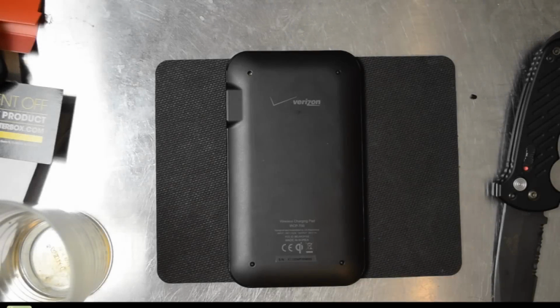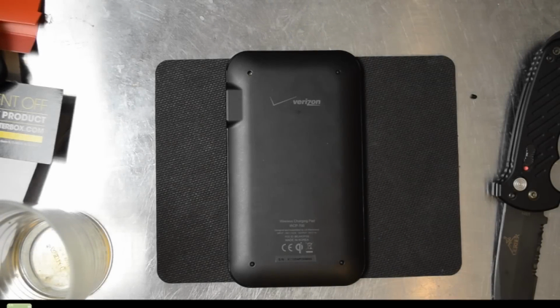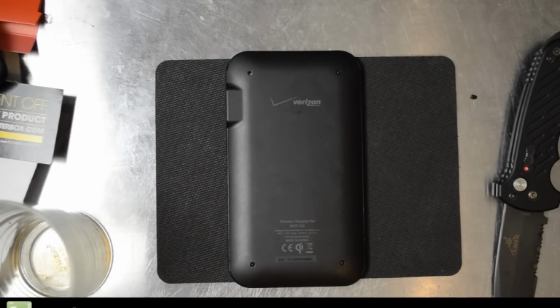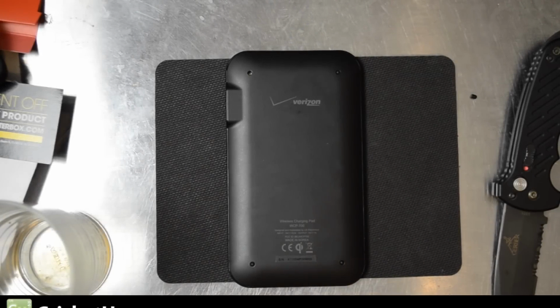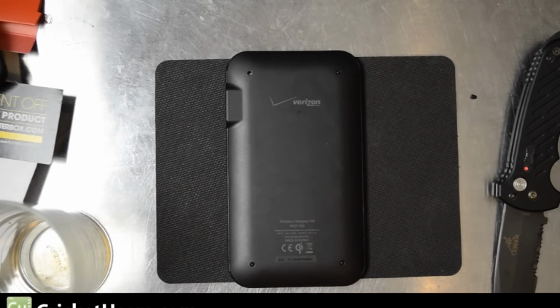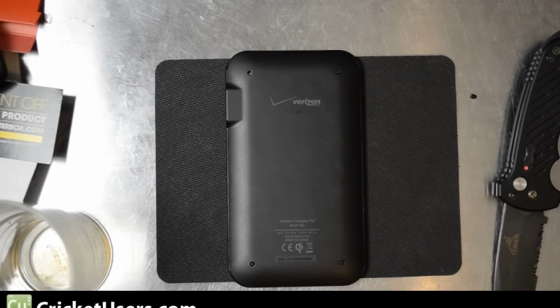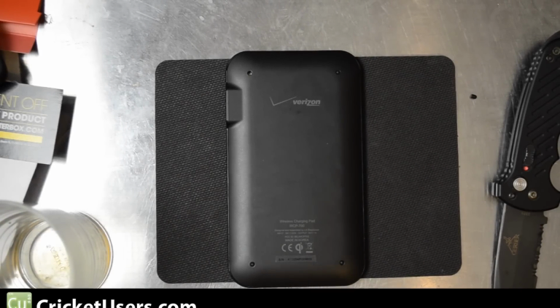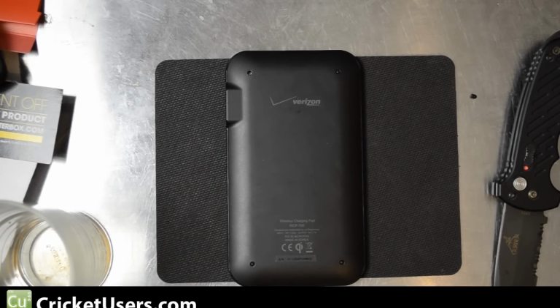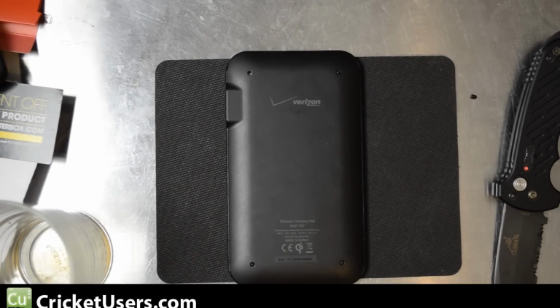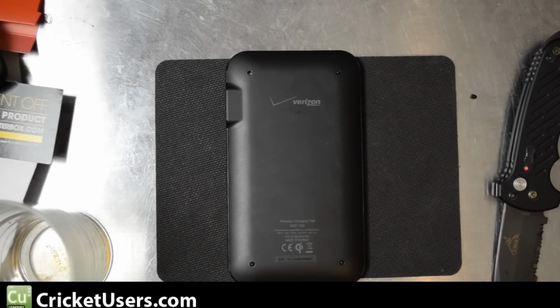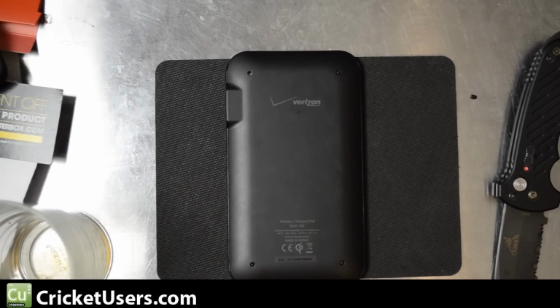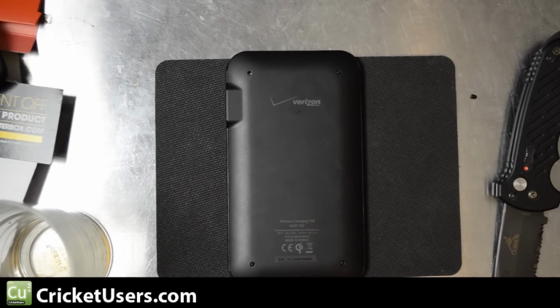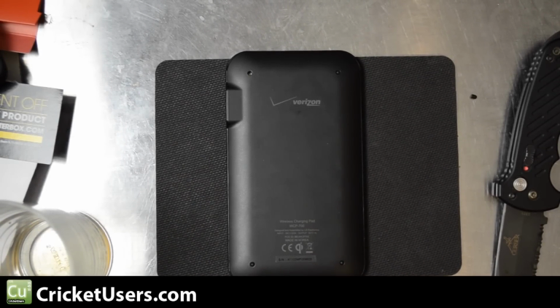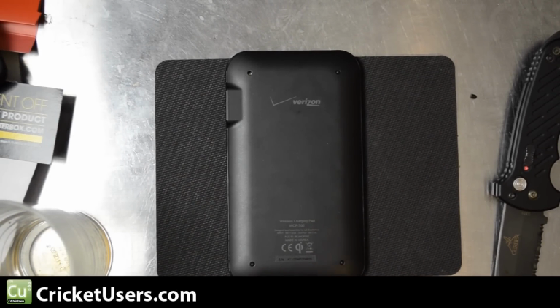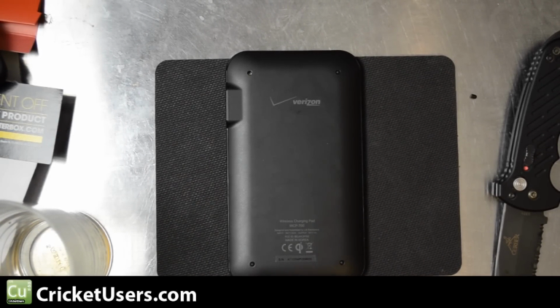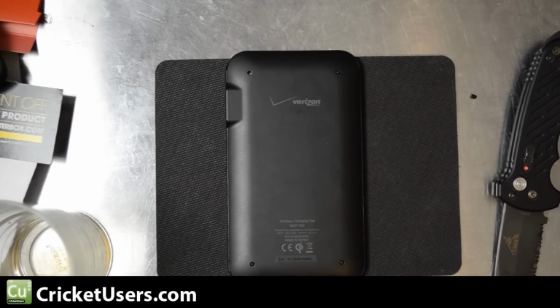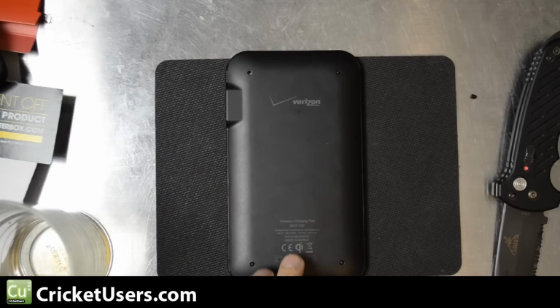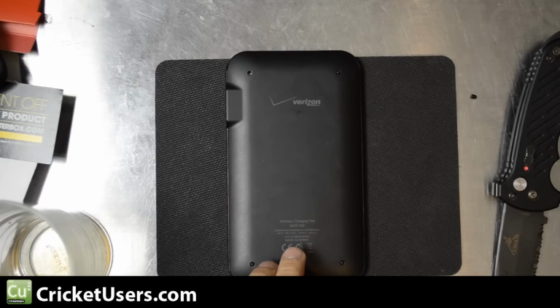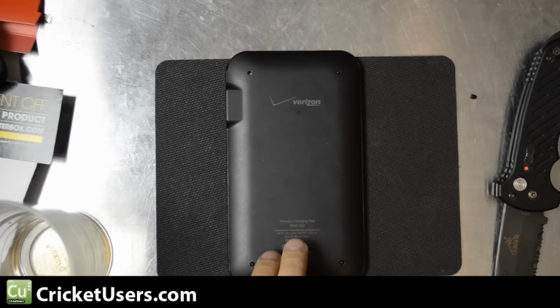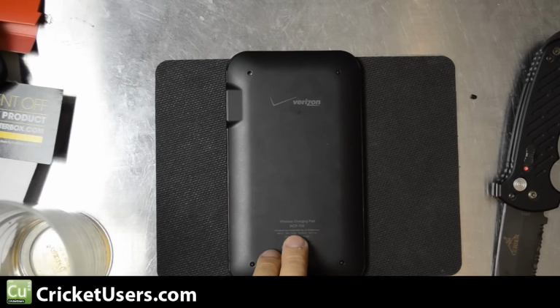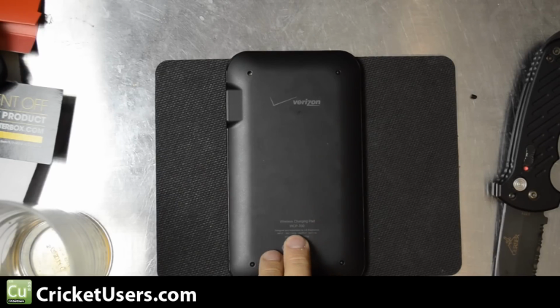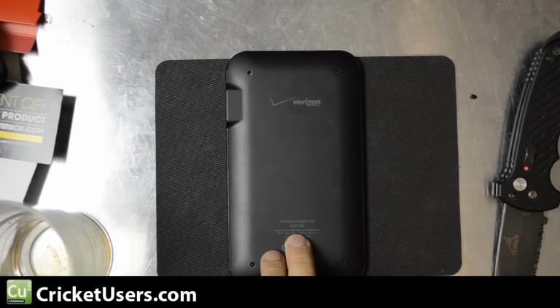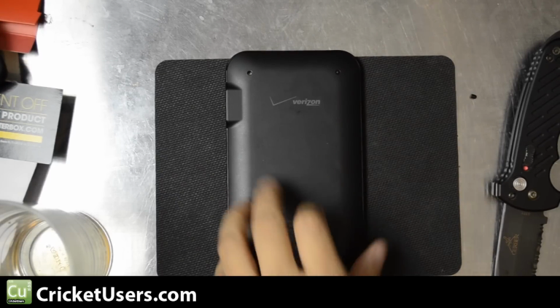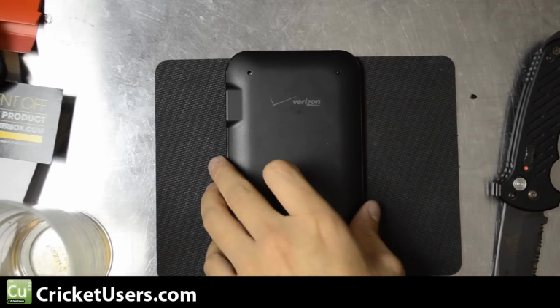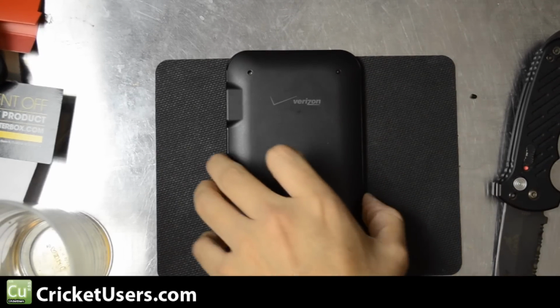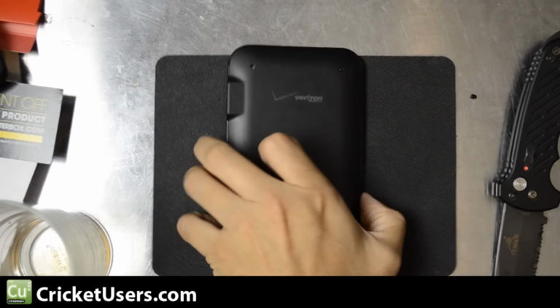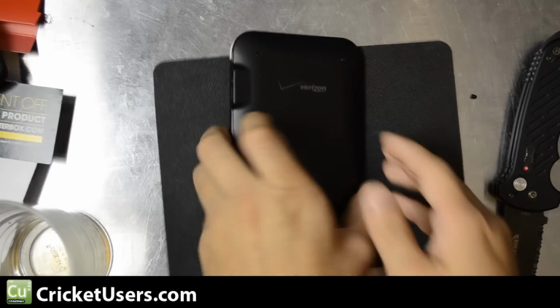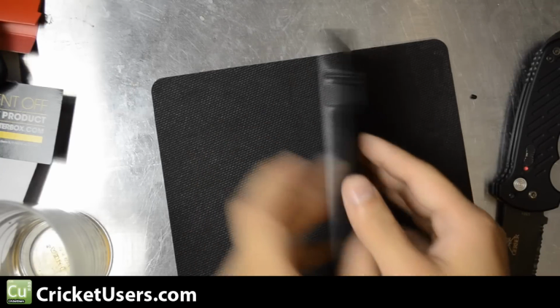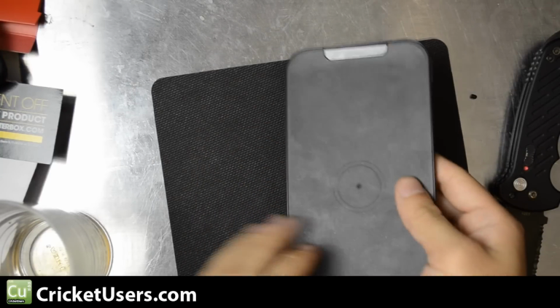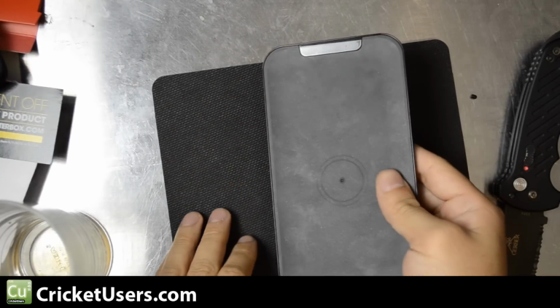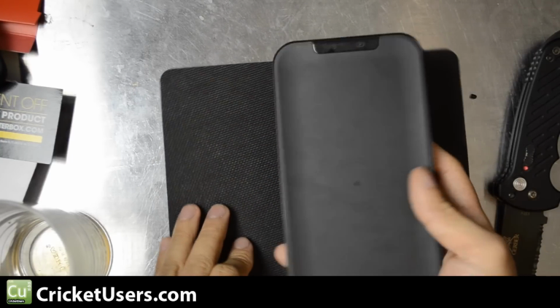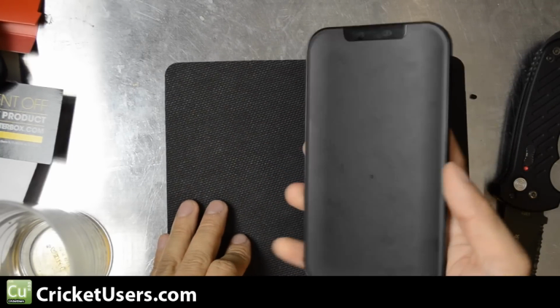Hello, this is Chris with CricutUsers.com and the US Tech Channel. Today I have the LG WCP-700 wireless charger in front of me.